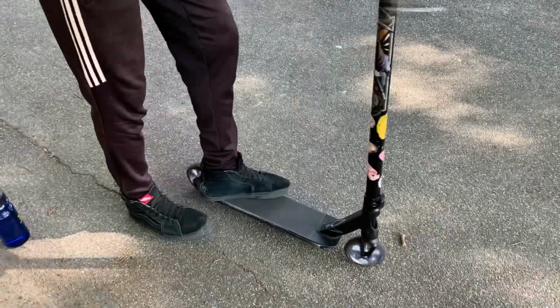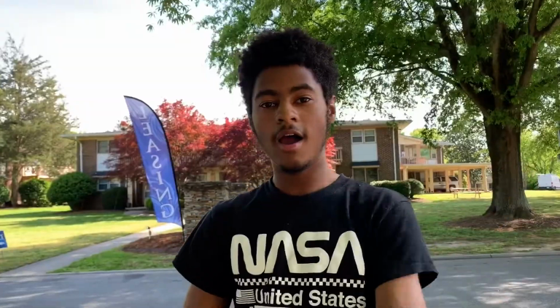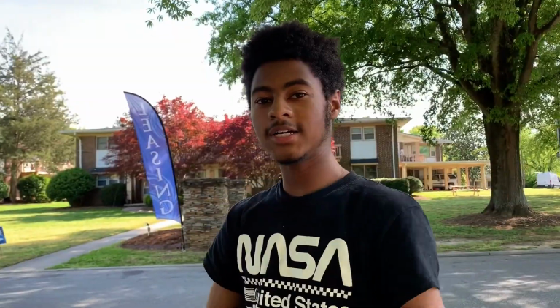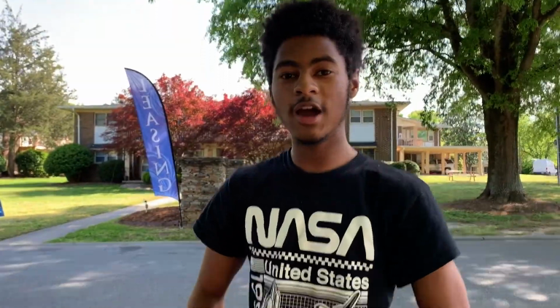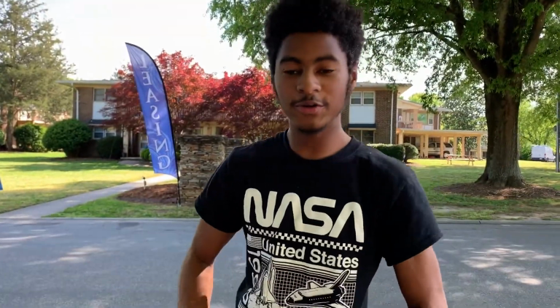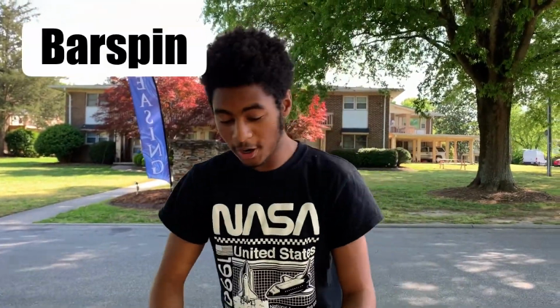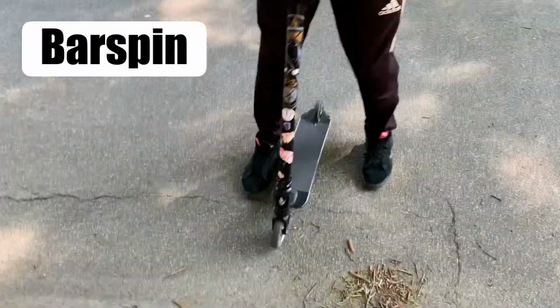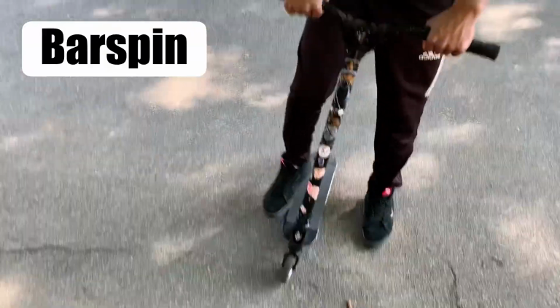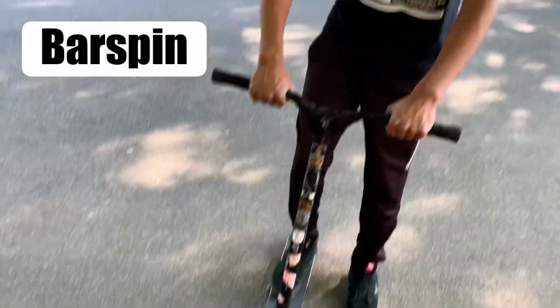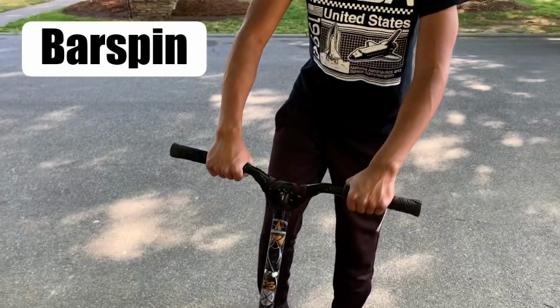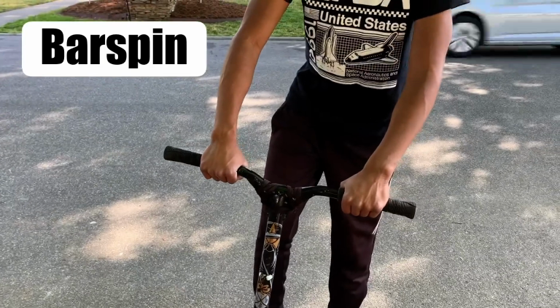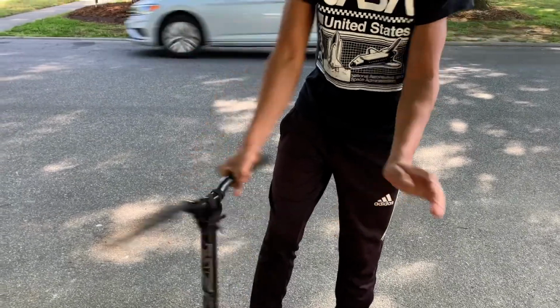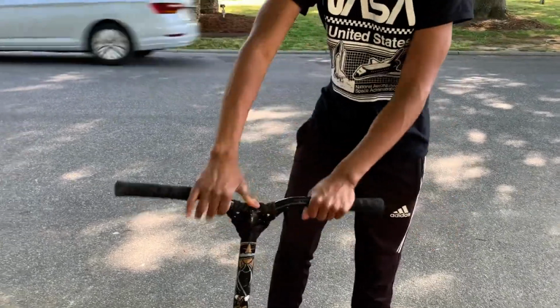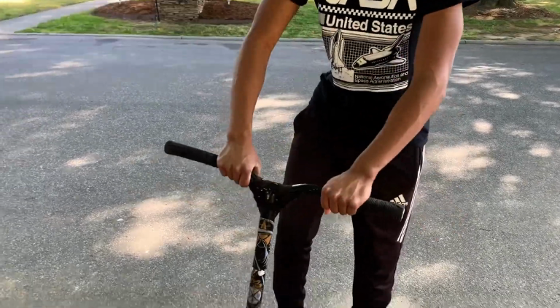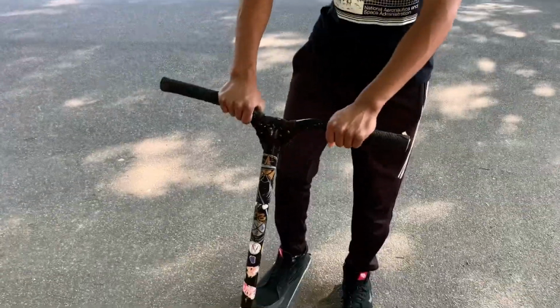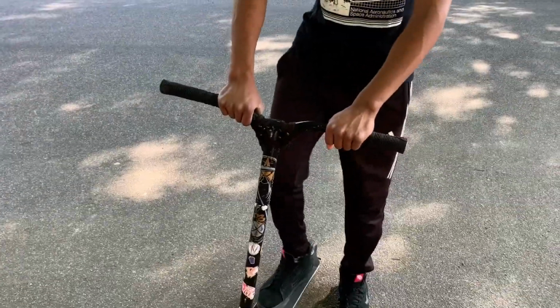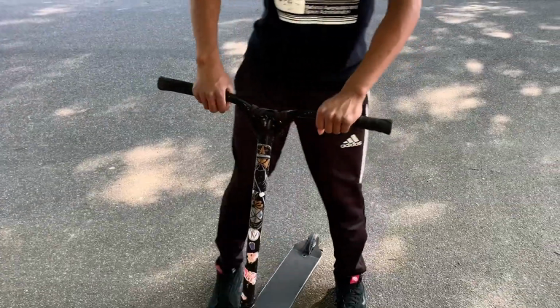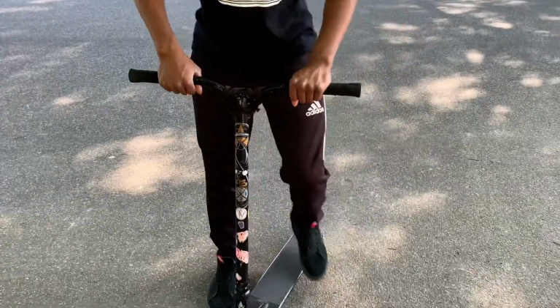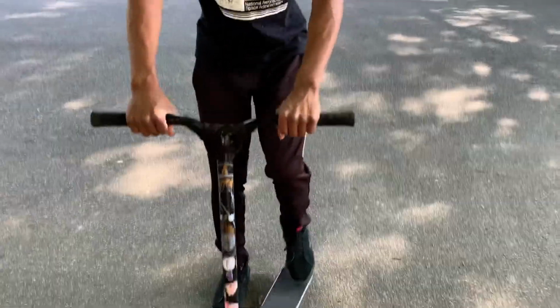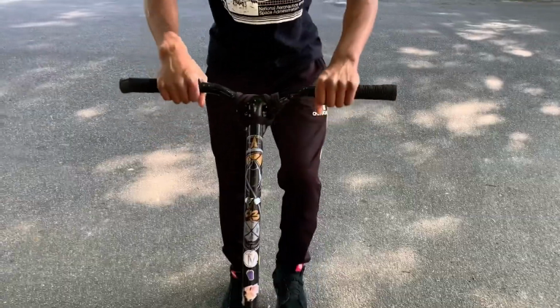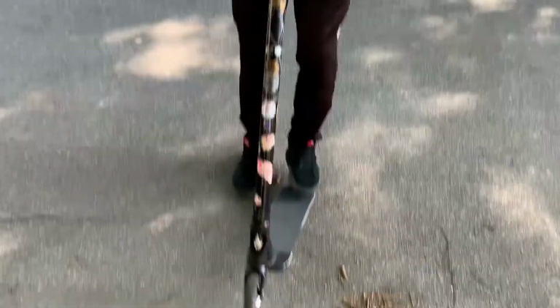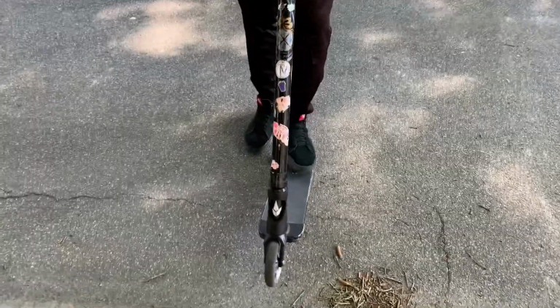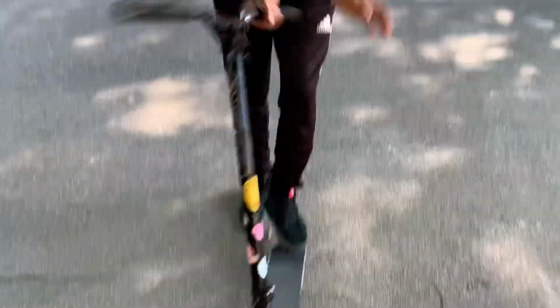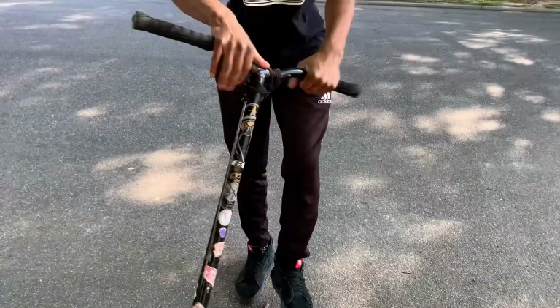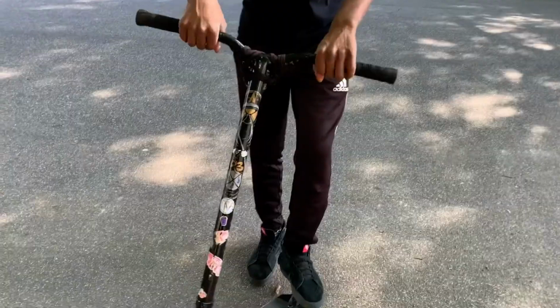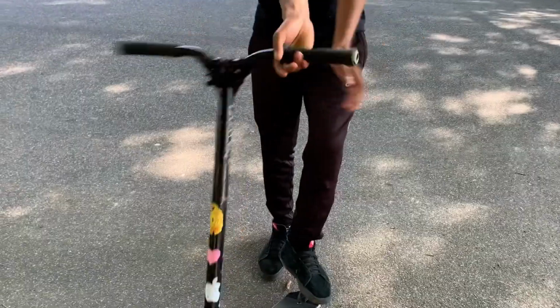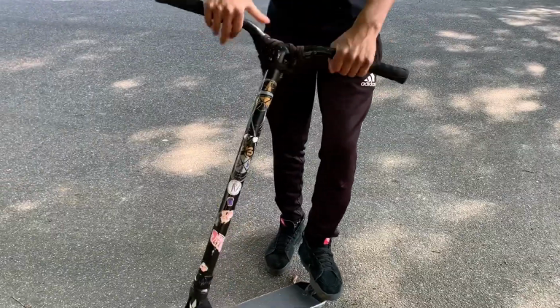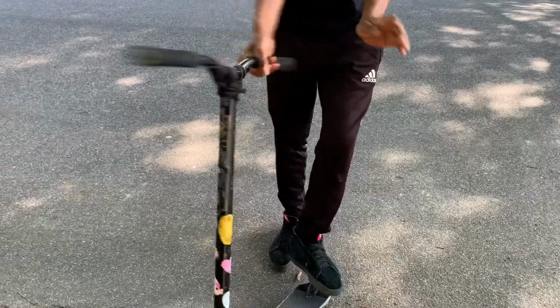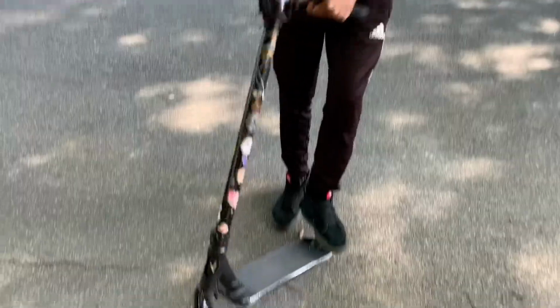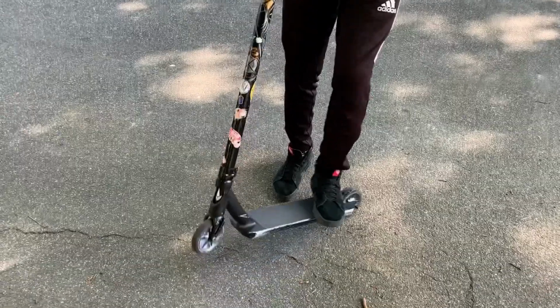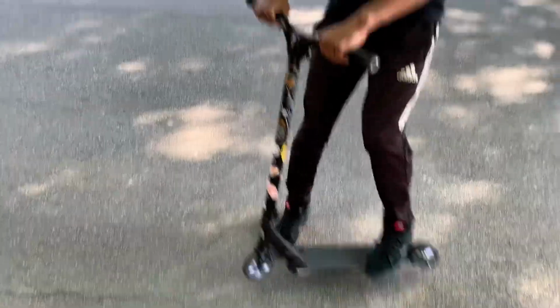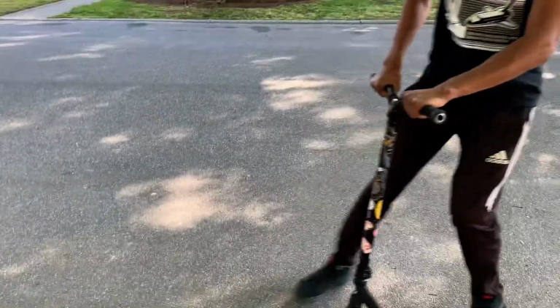The next trick is a bar spin. A bar spin is this right here. The best way to practice this is honestly just keep doing this motion, and this is the final product.